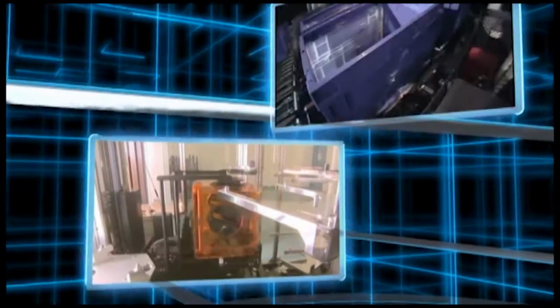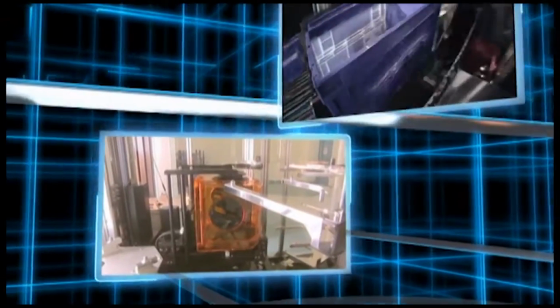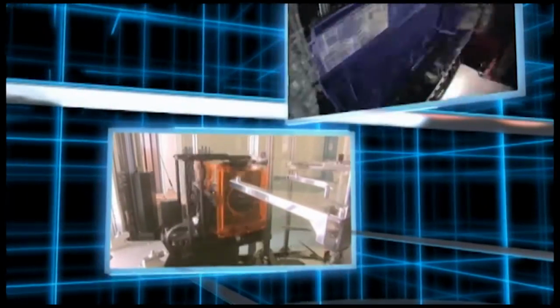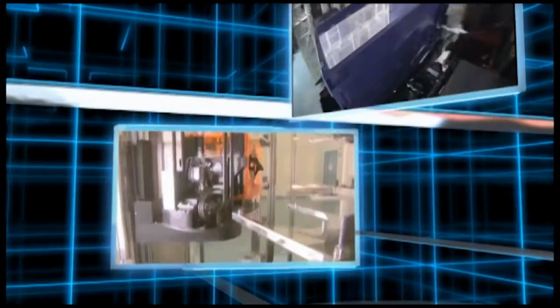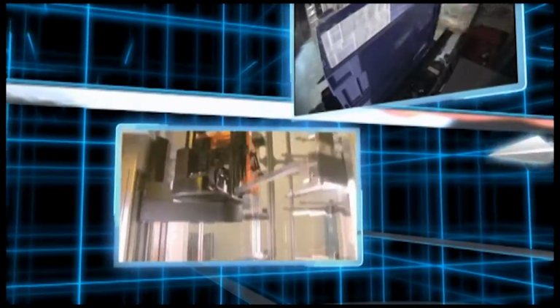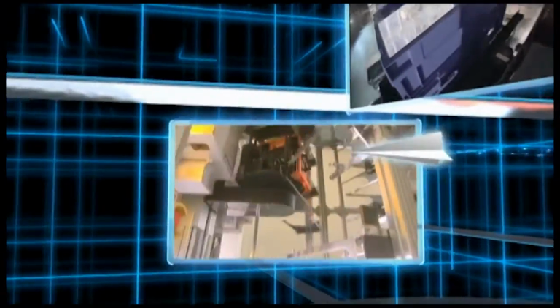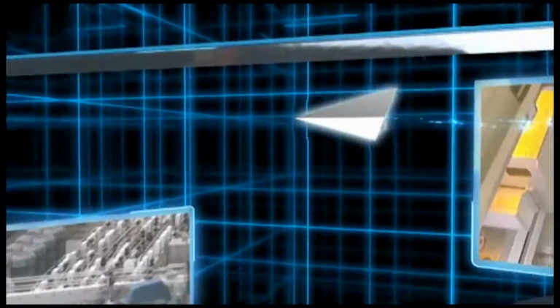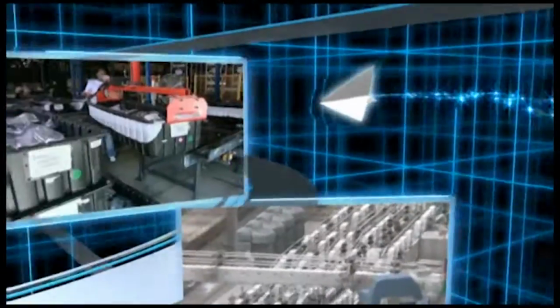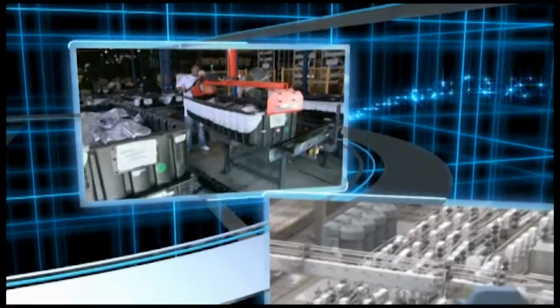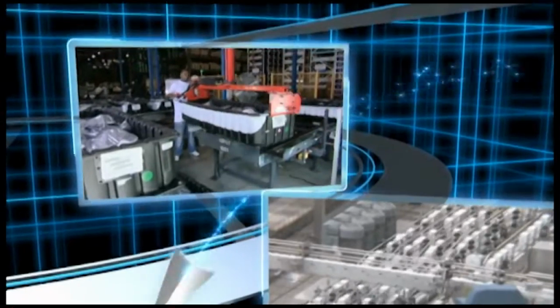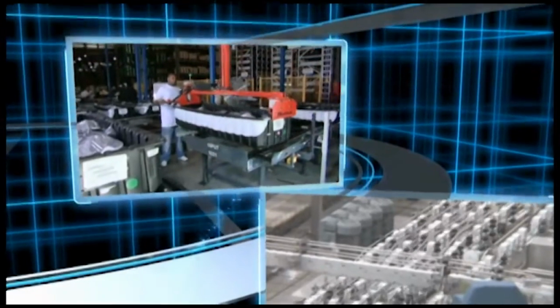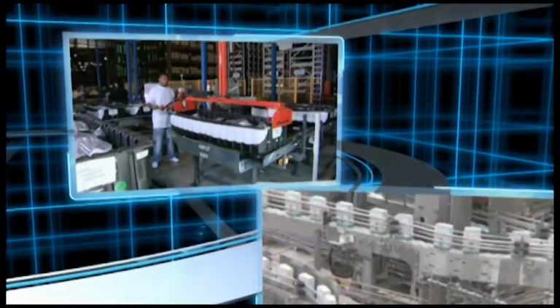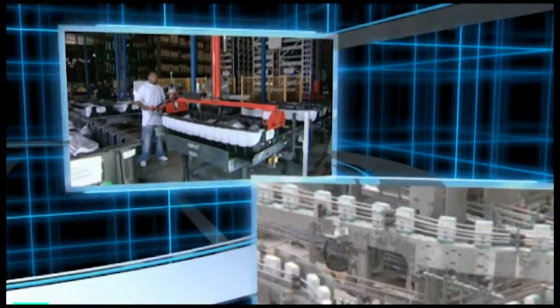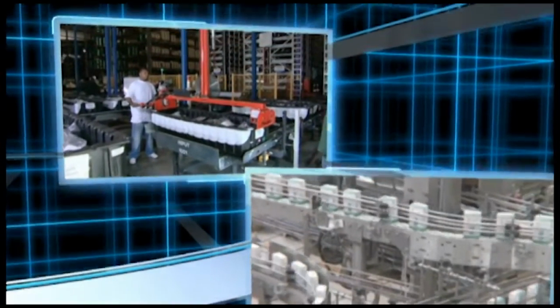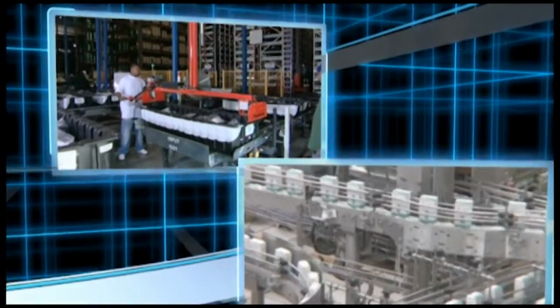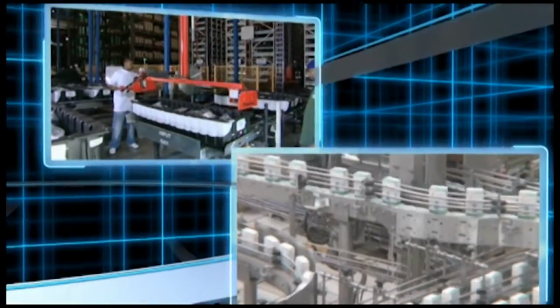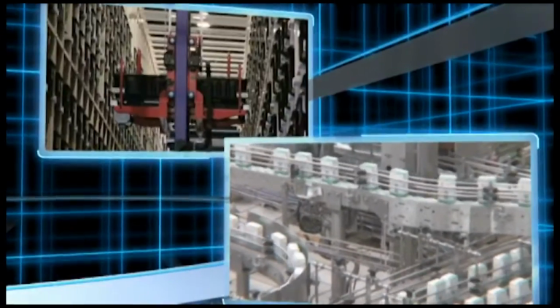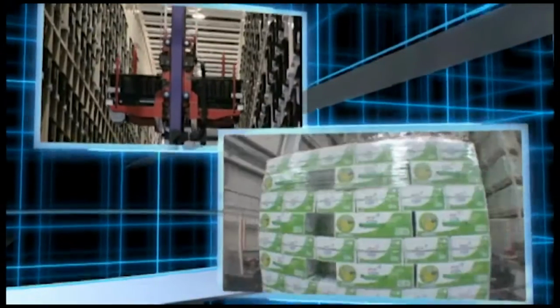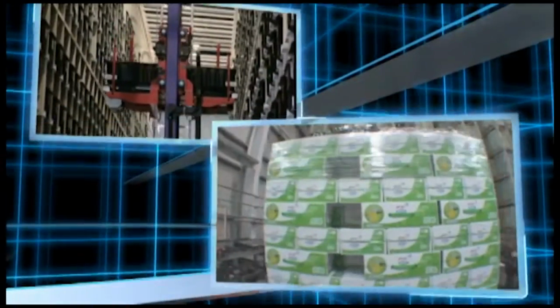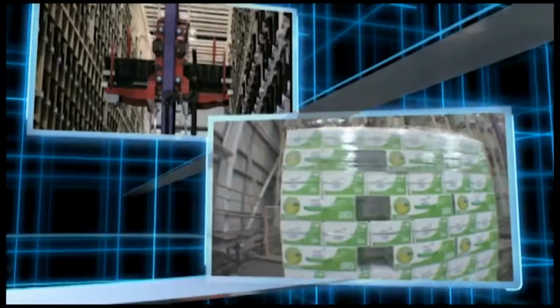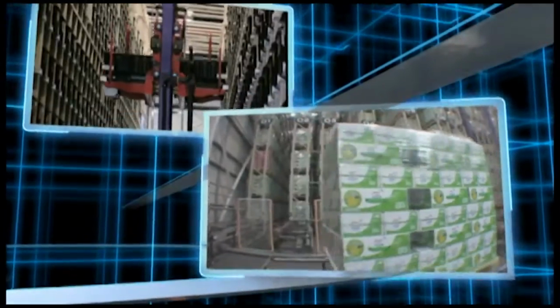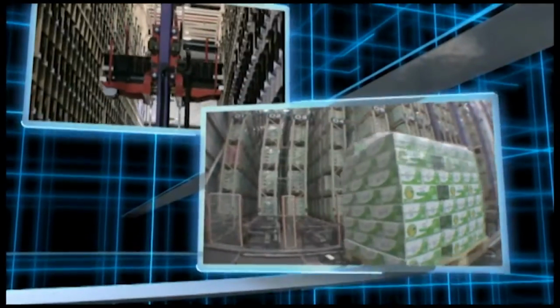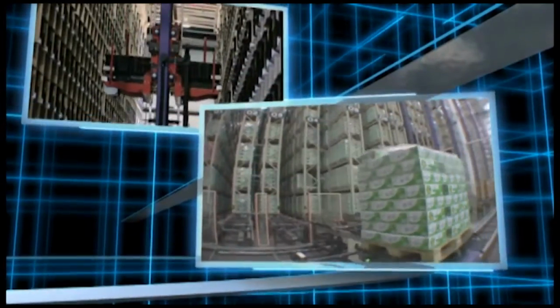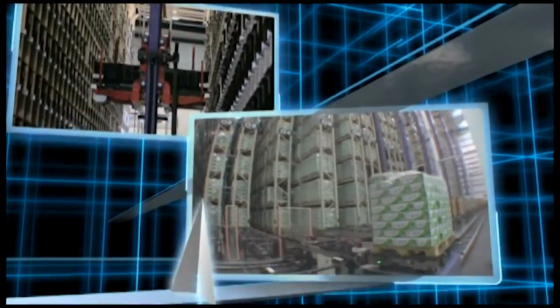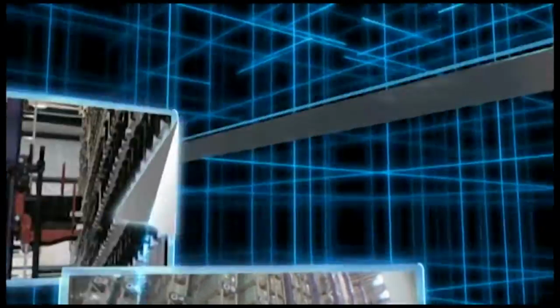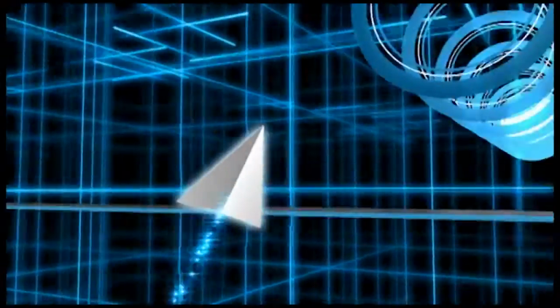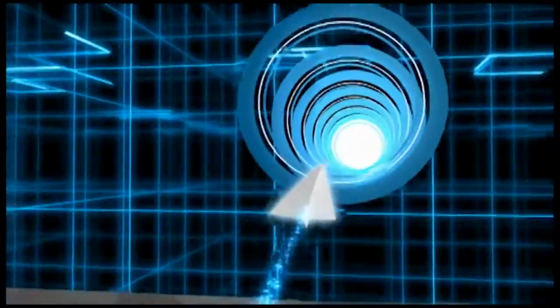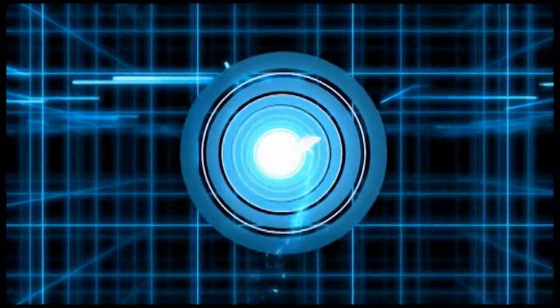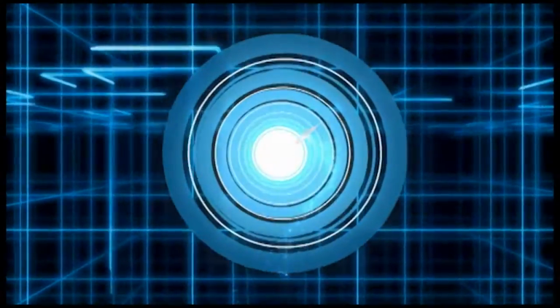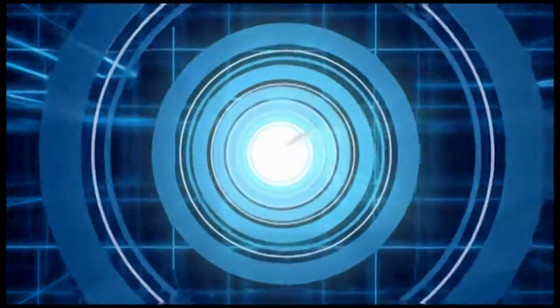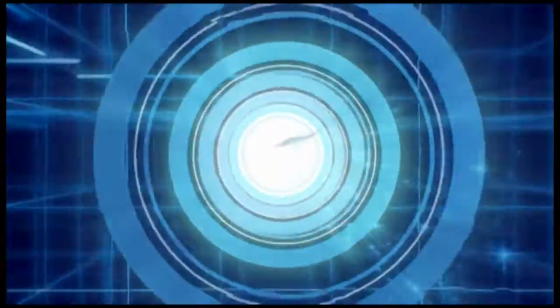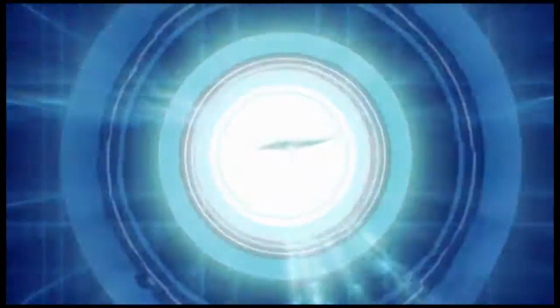Daifuku Webb's diversified line of conveyors, picking and sorting systems, automatic guided vehicles, and automated storage and retrieval systems increase efficiency, reduce cost, improve throughput, and make the most of your warehouse space.